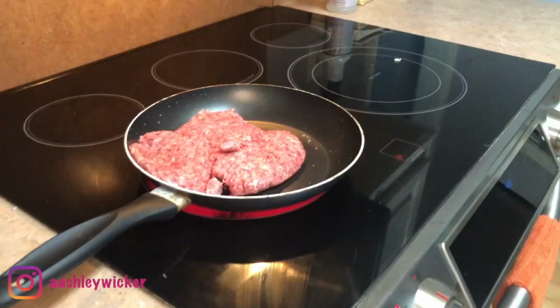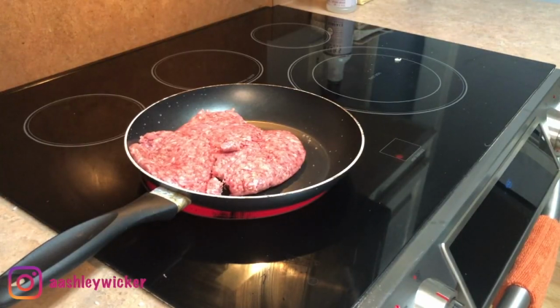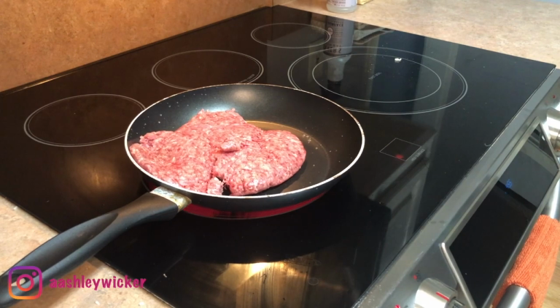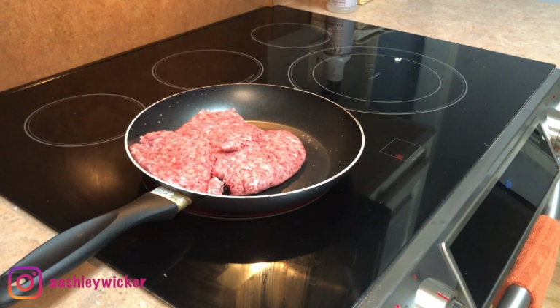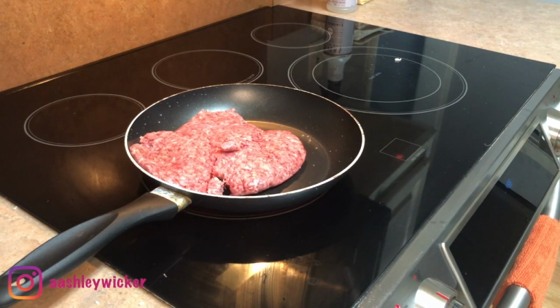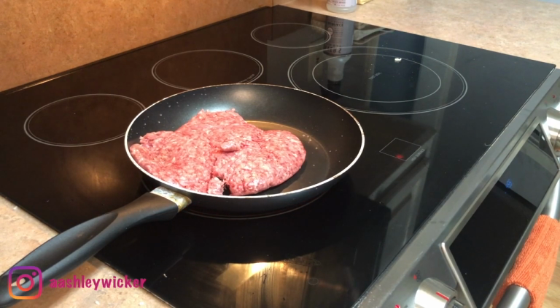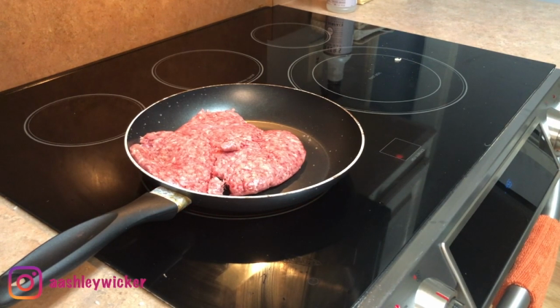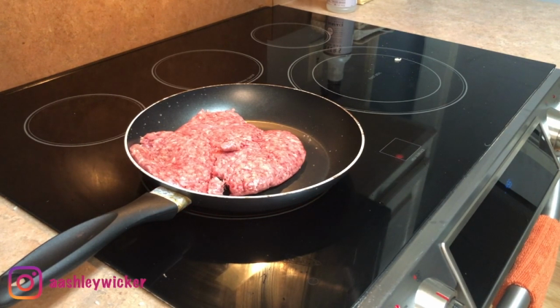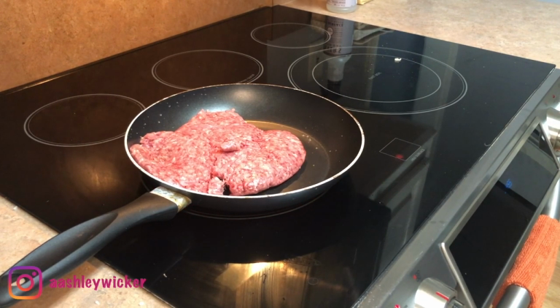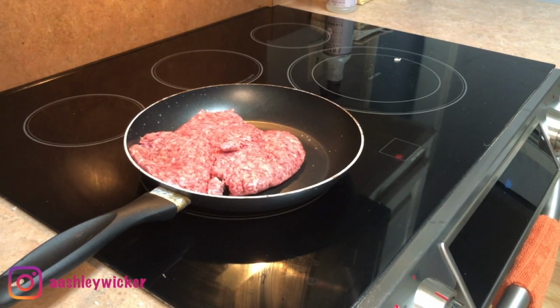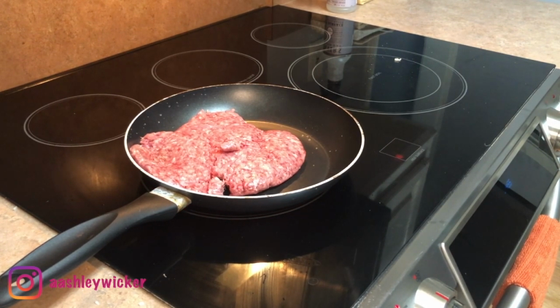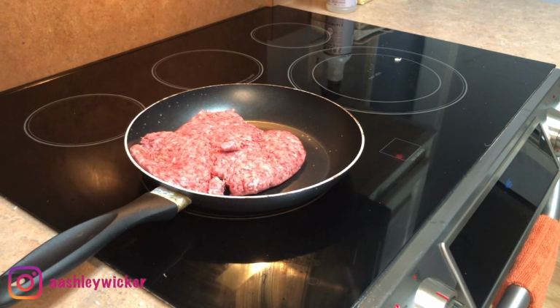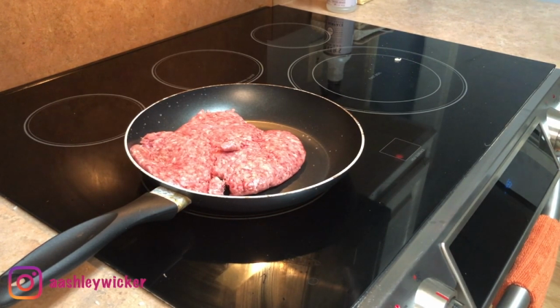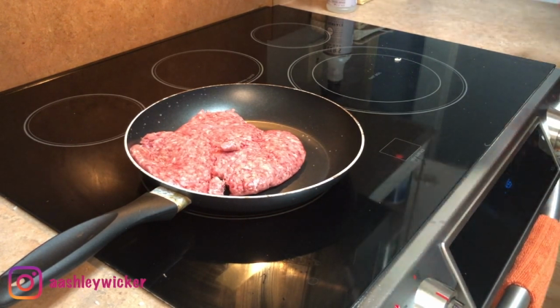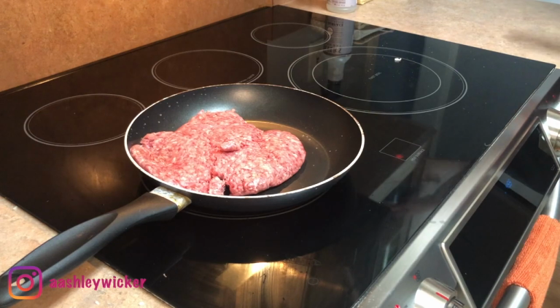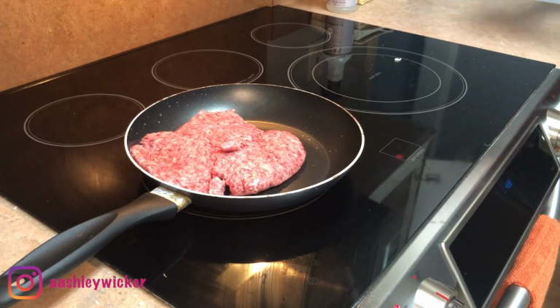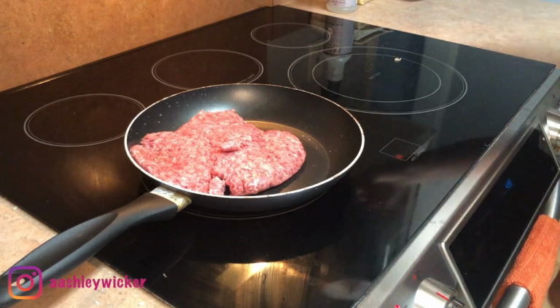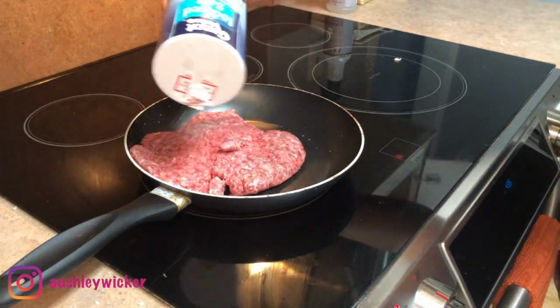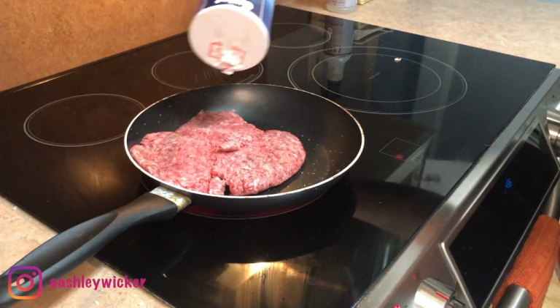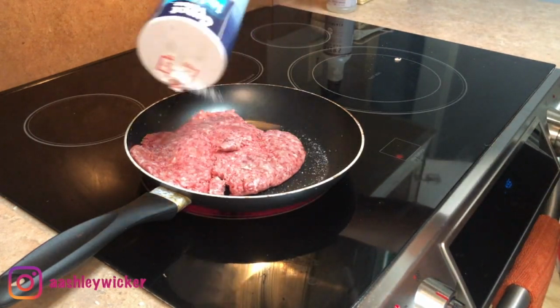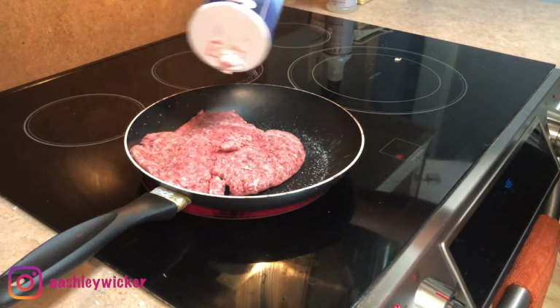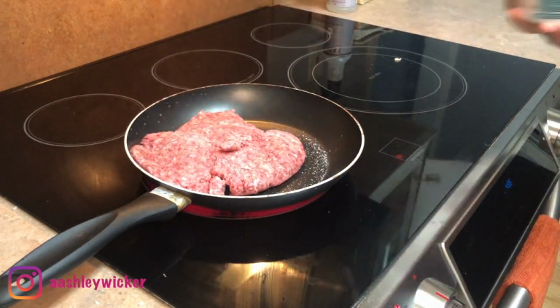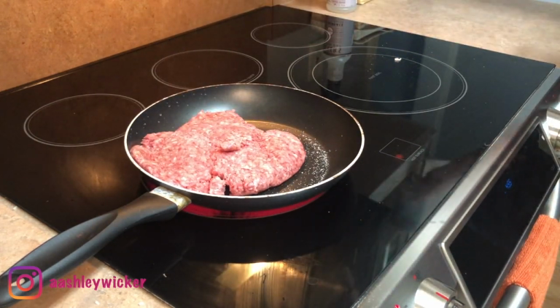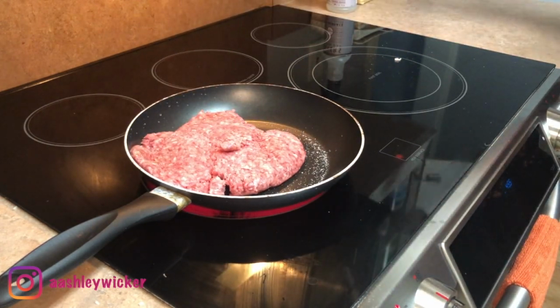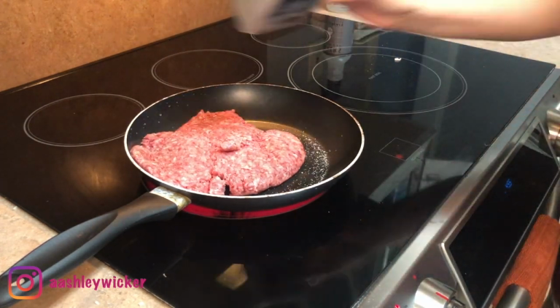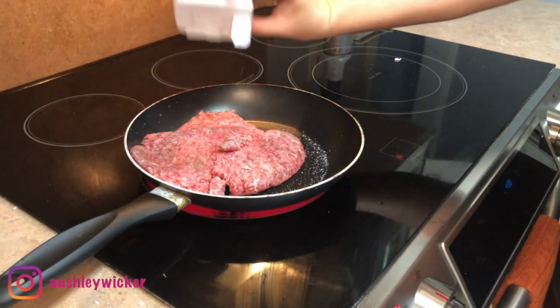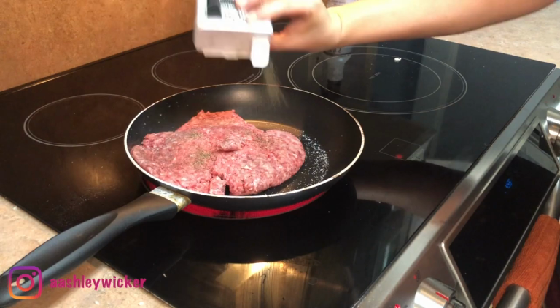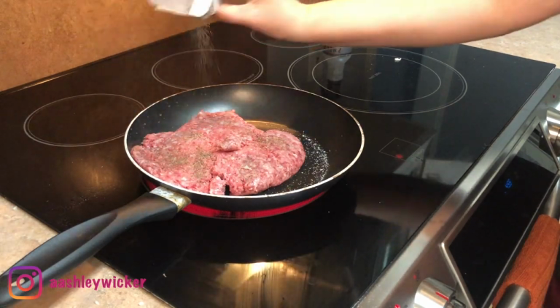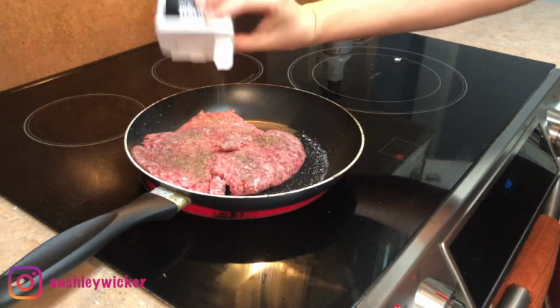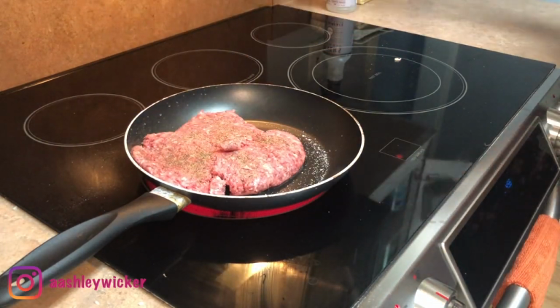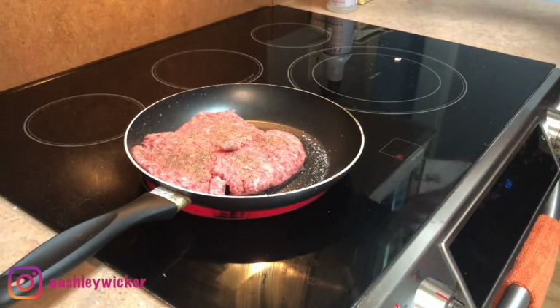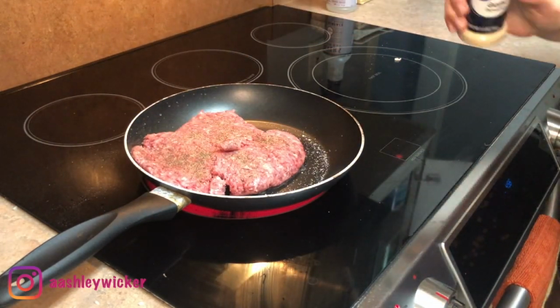For the next dinner, we did cheeseburger quesadillas. I started off with a pound of ground beef and seasoned that with salt, pepper, onion powder, garlic powder, and a lot of Lowry's seasoned salt.